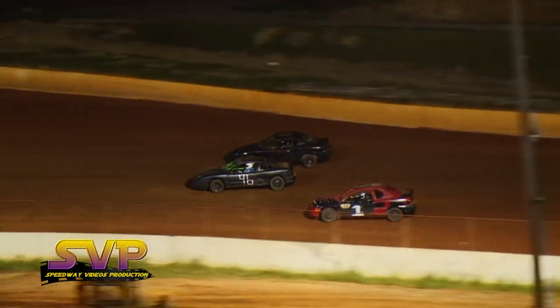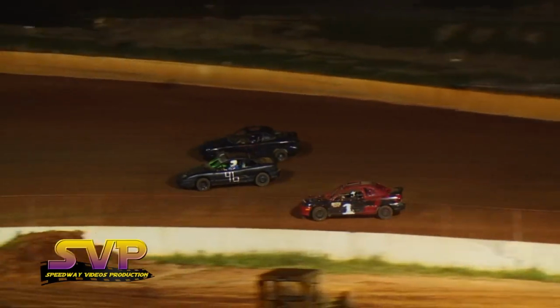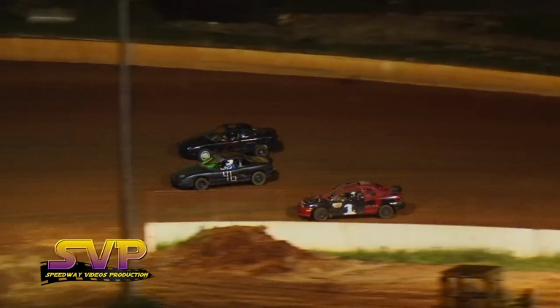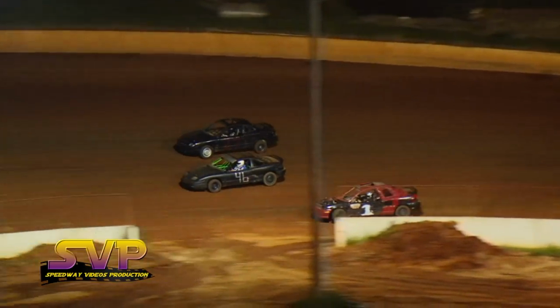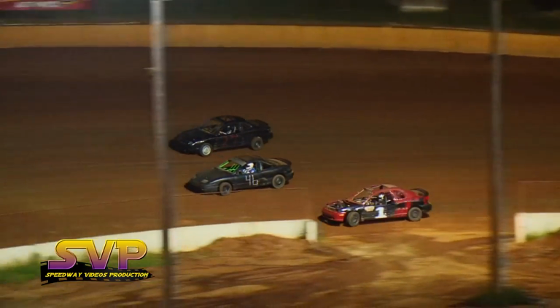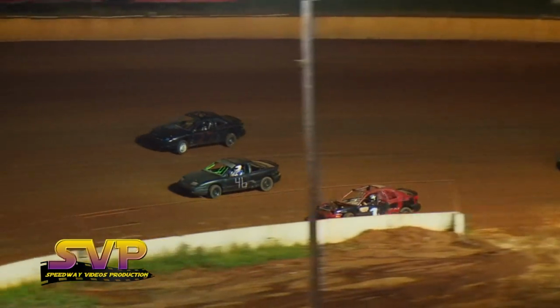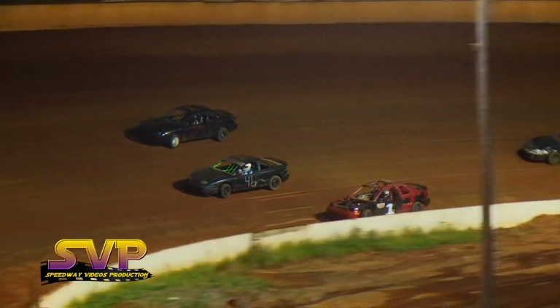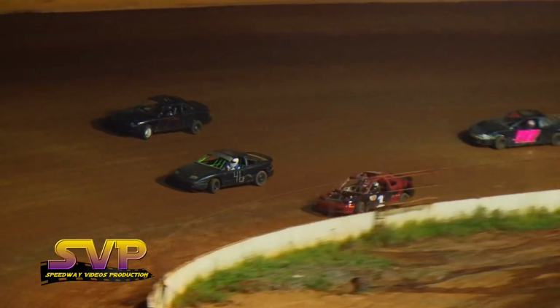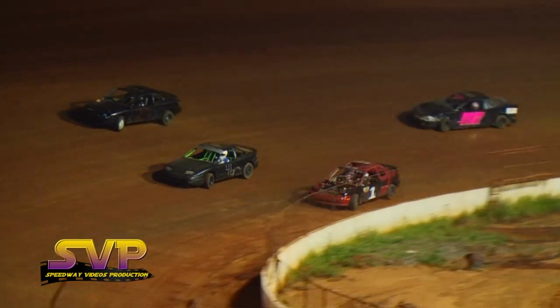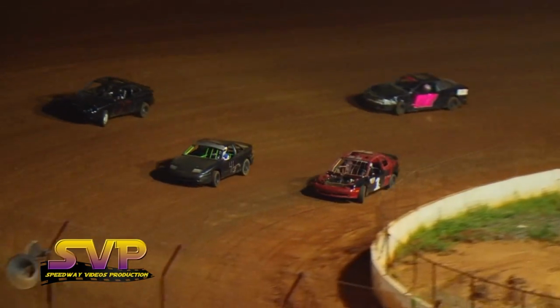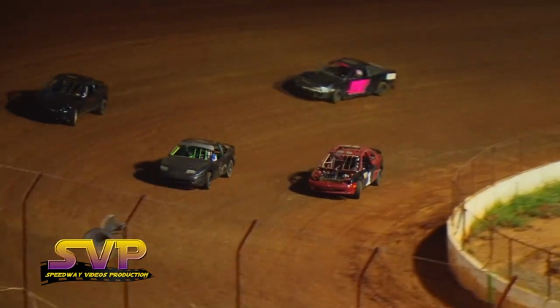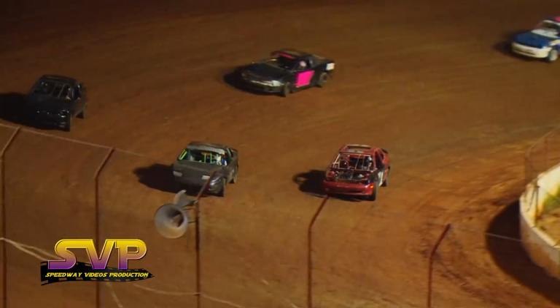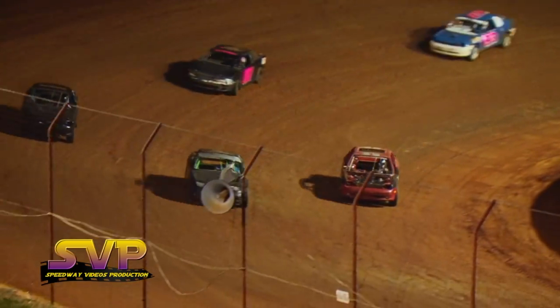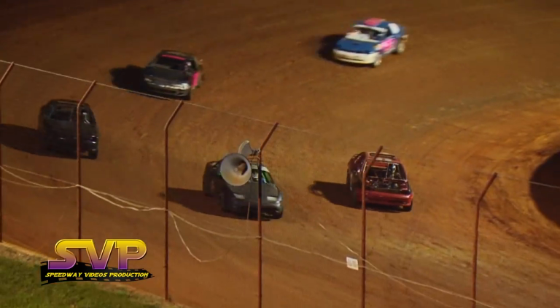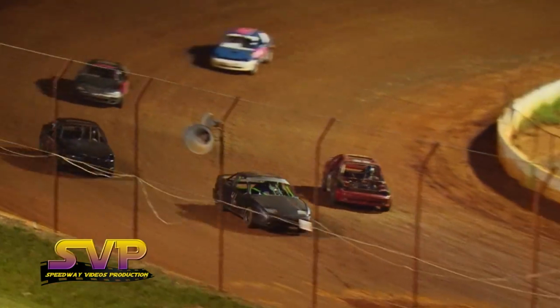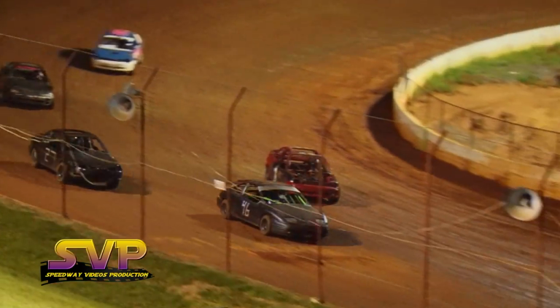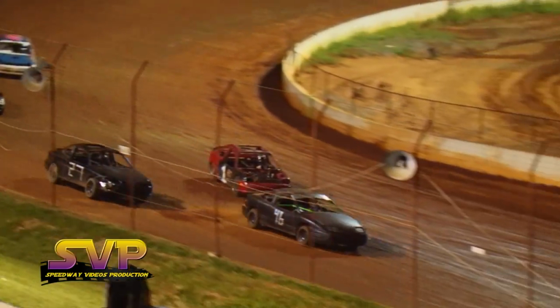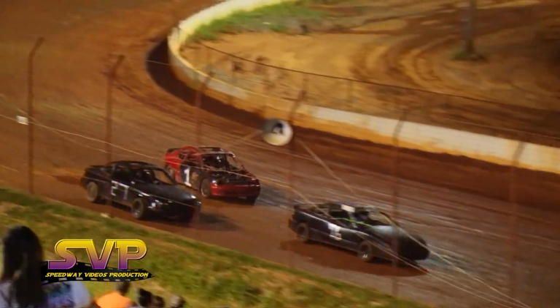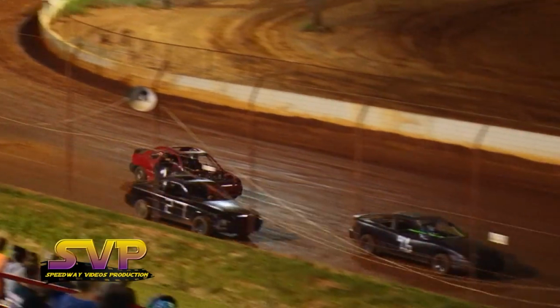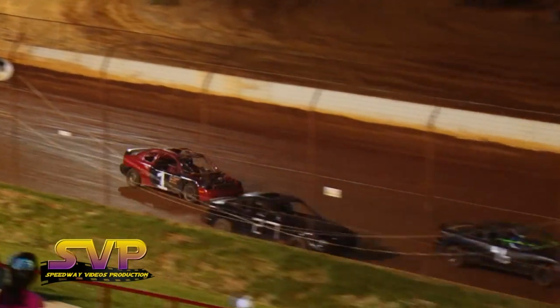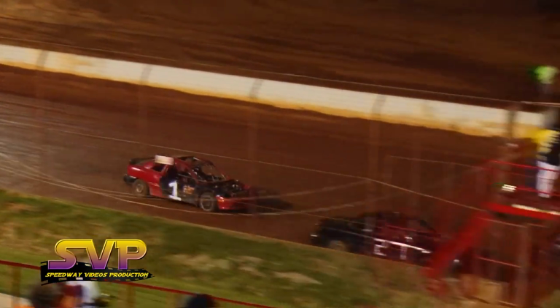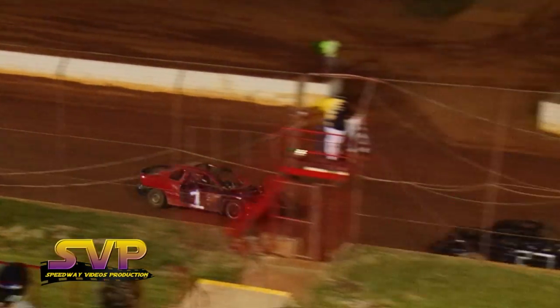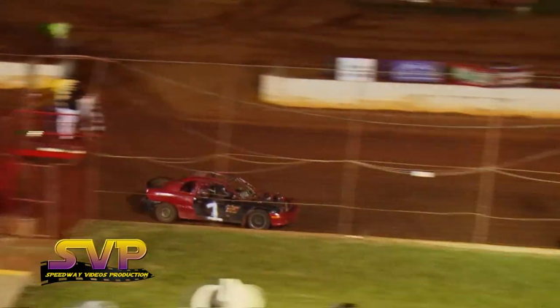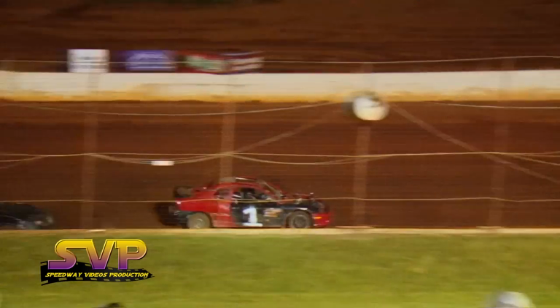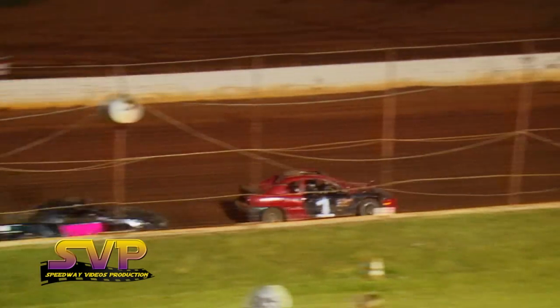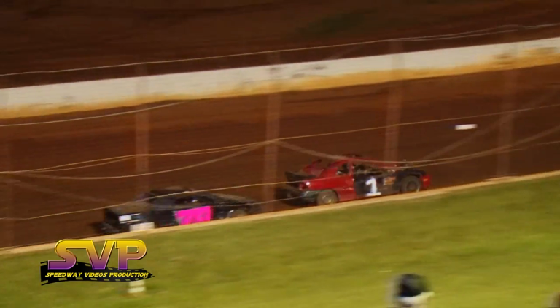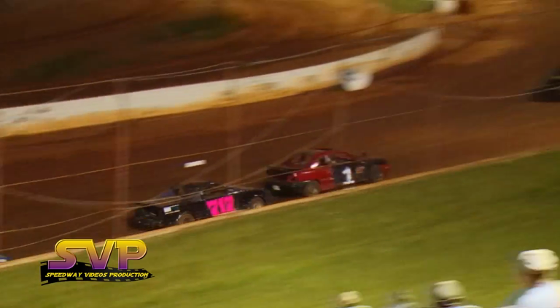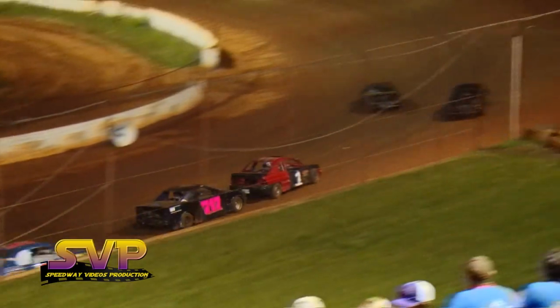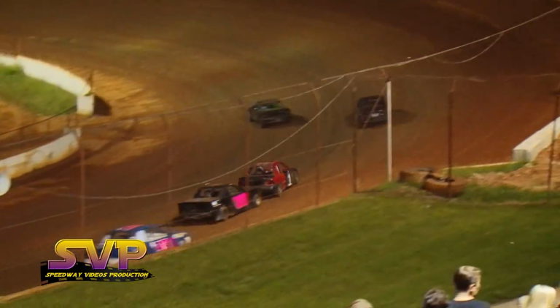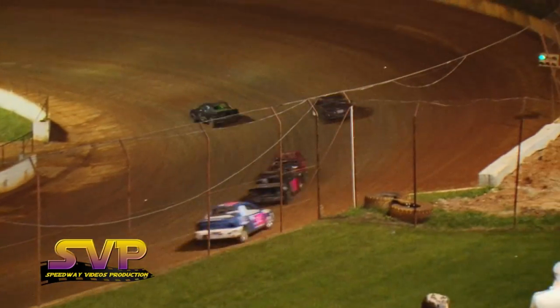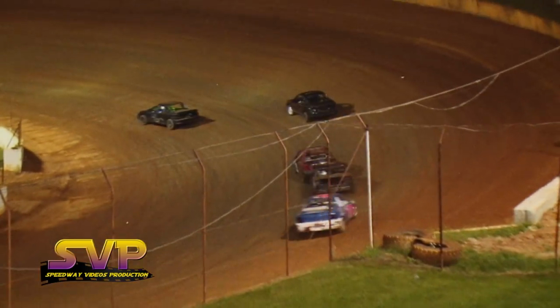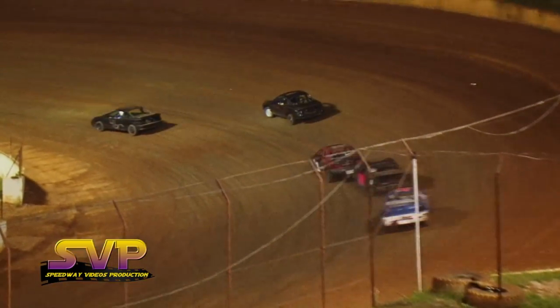Jacob Sharp is going to dive to the inside and try to make a move on the bottom — he can't carry his momentum. Cody Rector continues to lead with J.D. Rector in second.